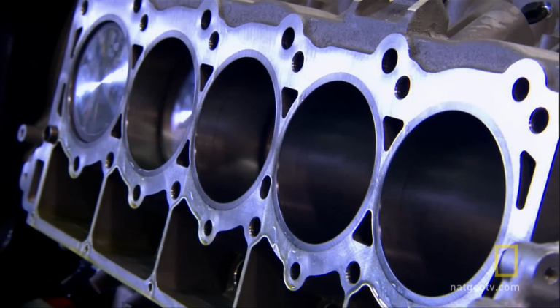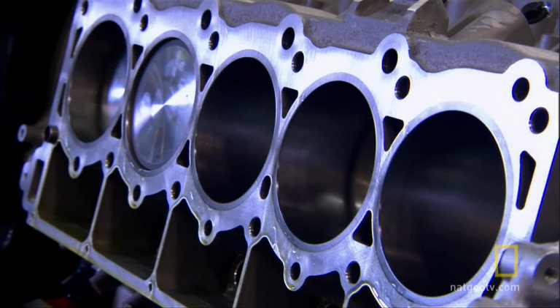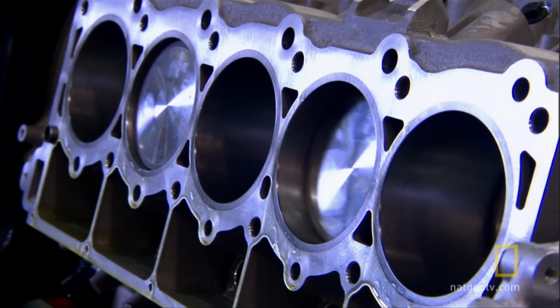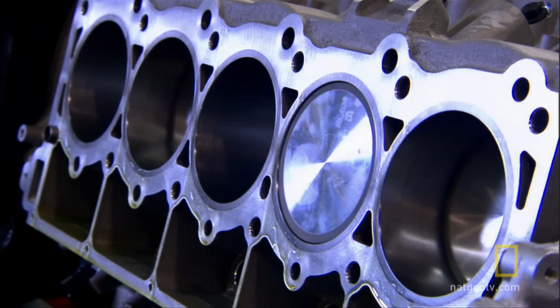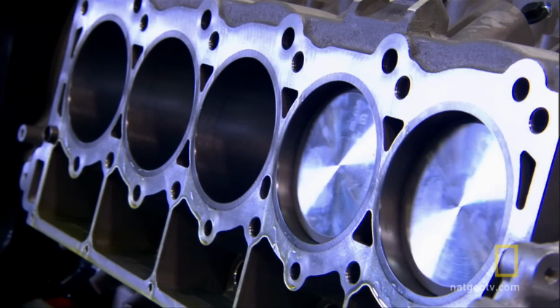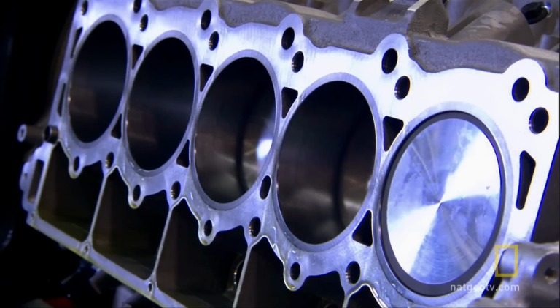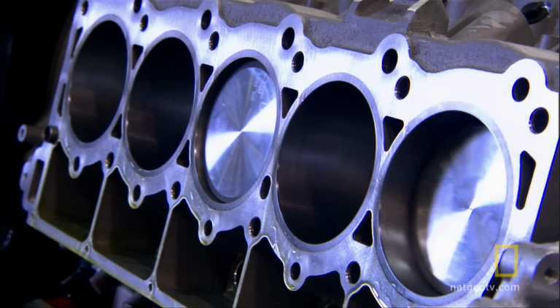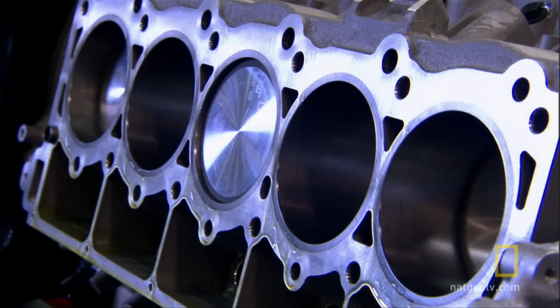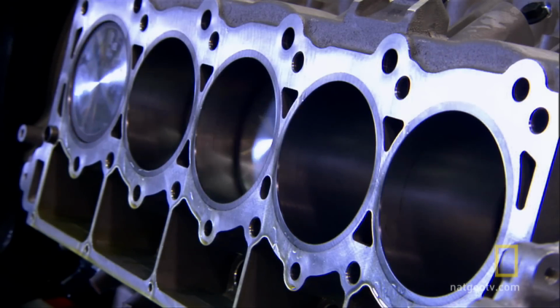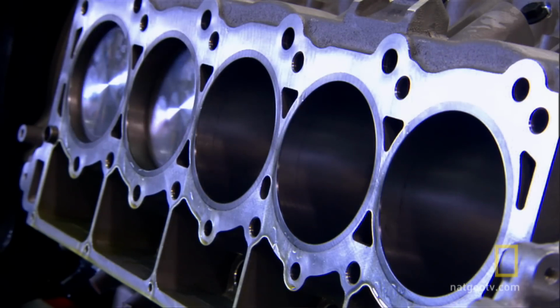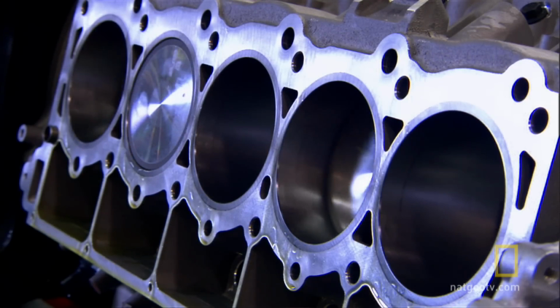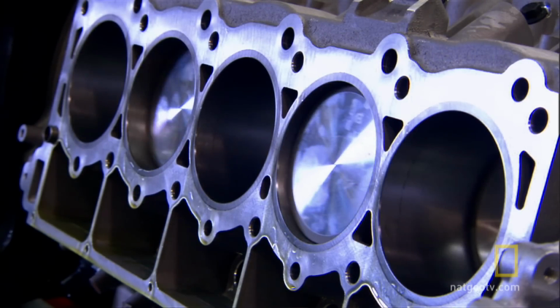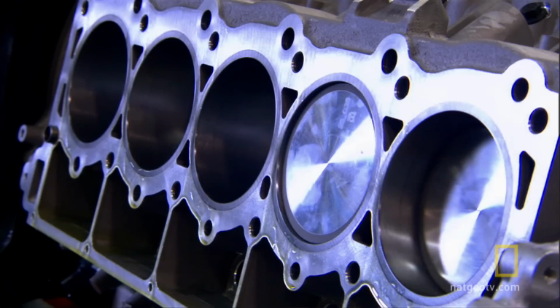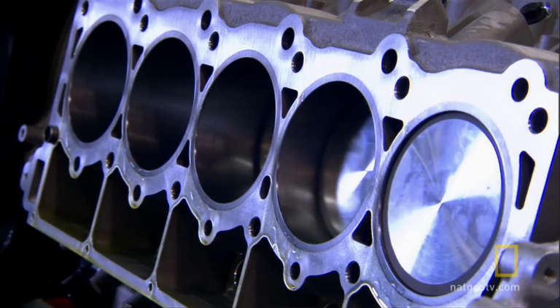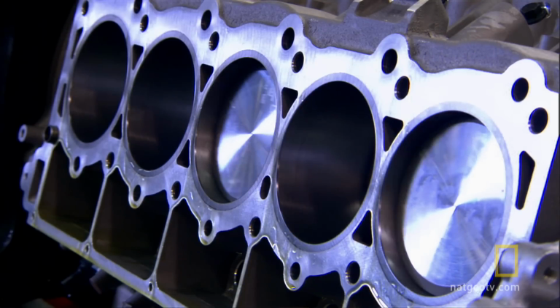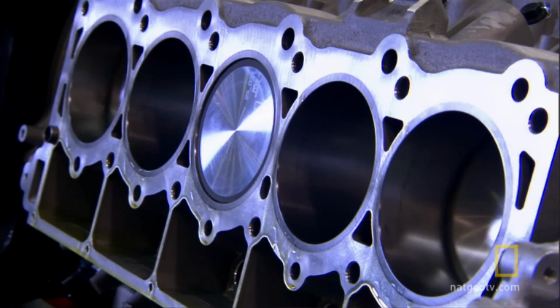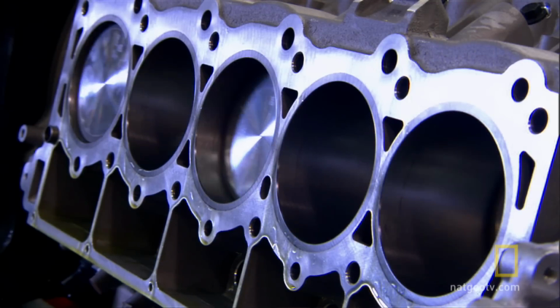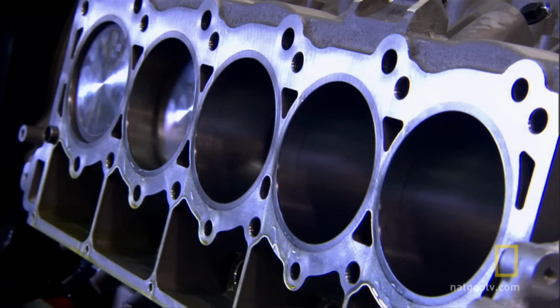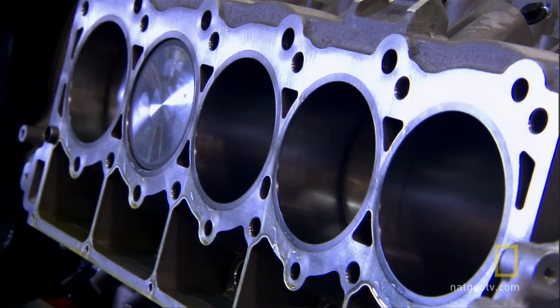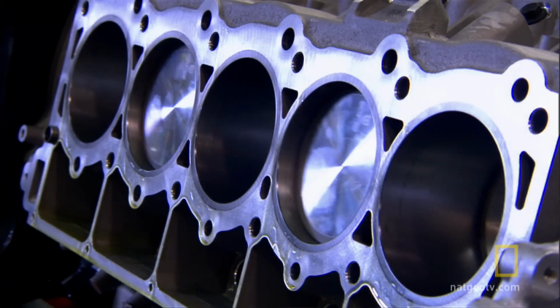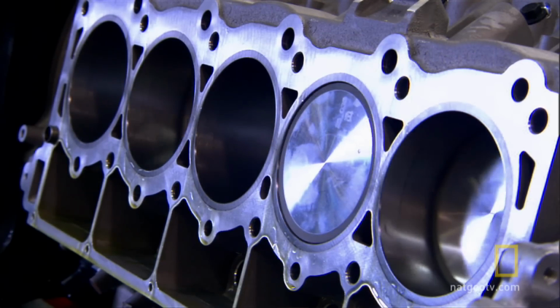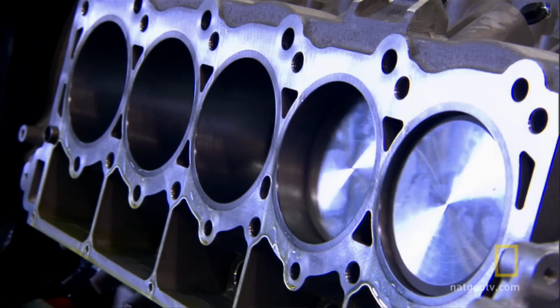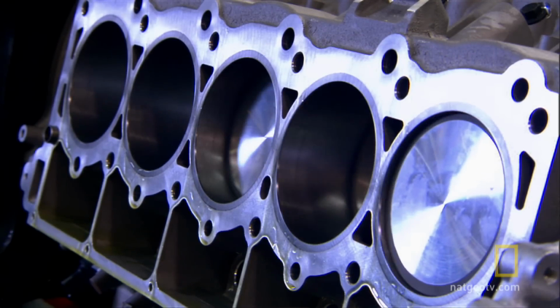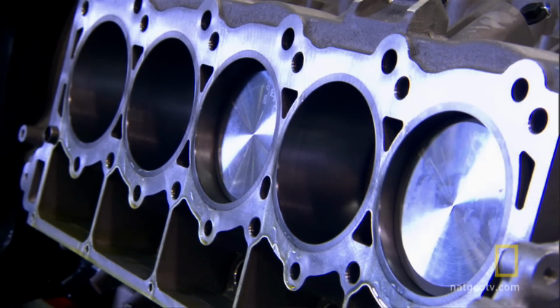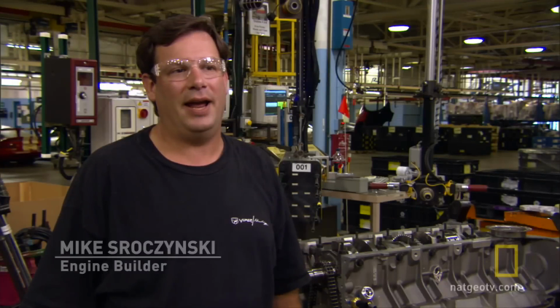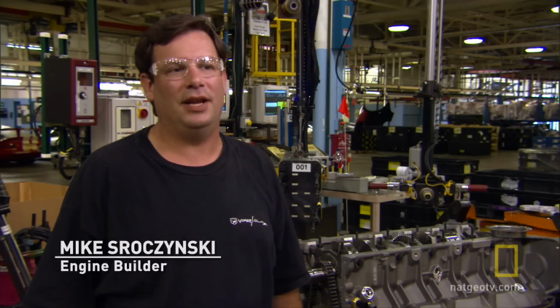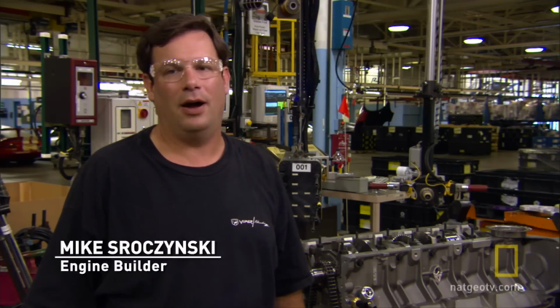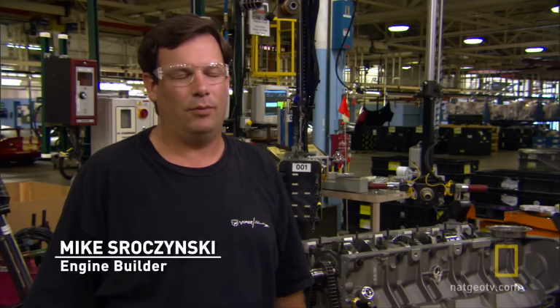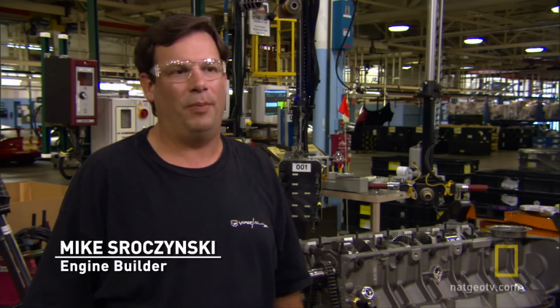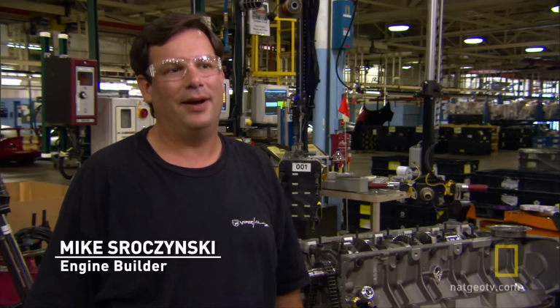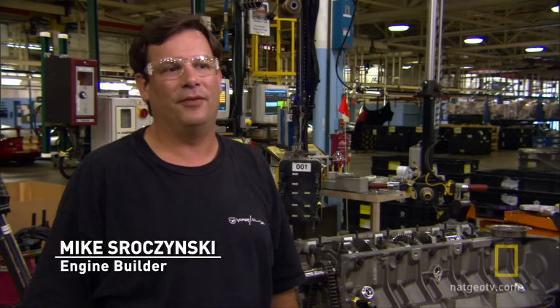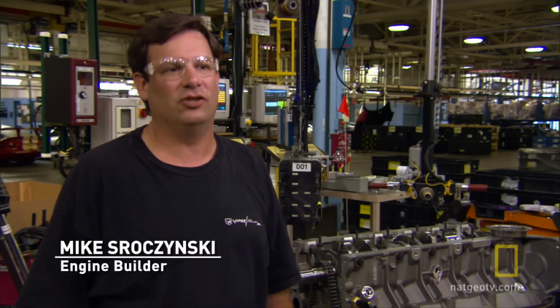The oil pickup tube will help lubricate the Viper's ten massive pistons. A mechanic installs the timing chain, the front cover, the damper, the pulley, the pistons, oil pickup tube, and the oil pan on the Viper engine.